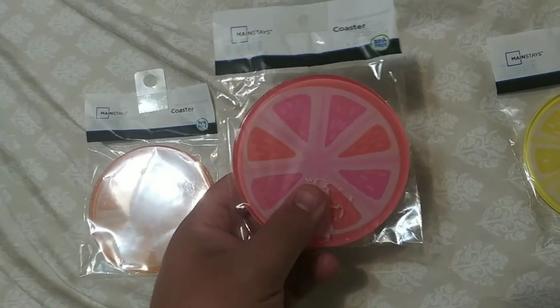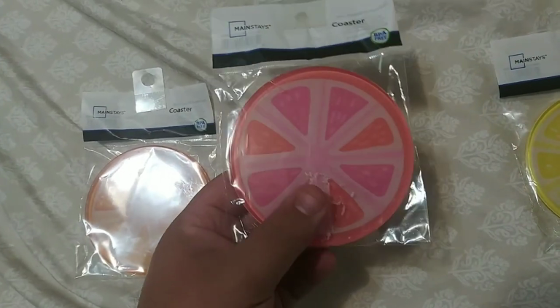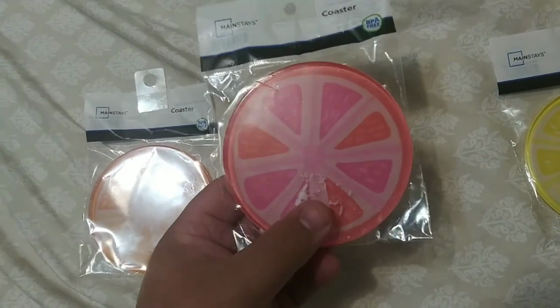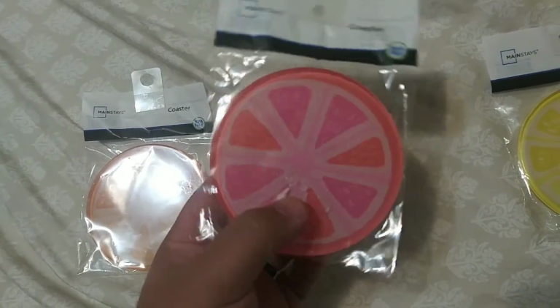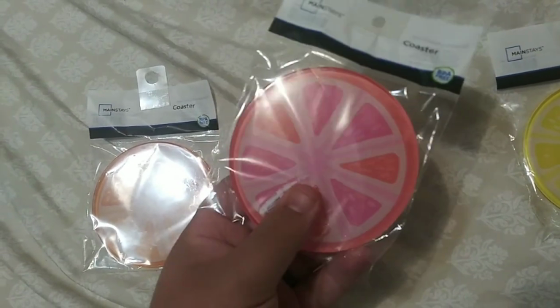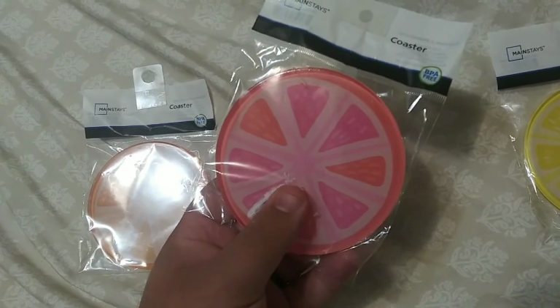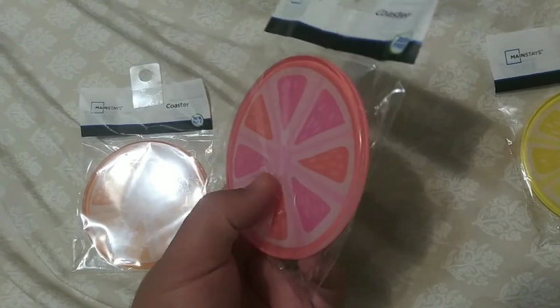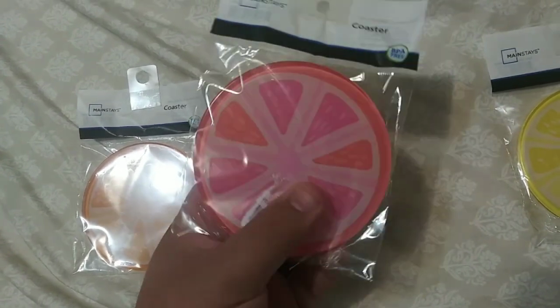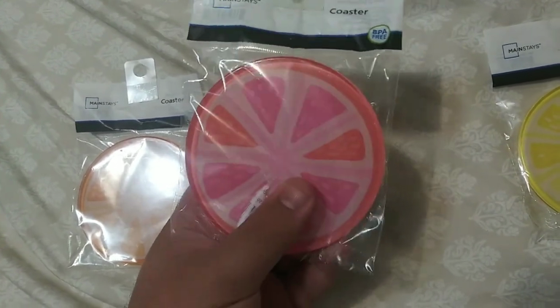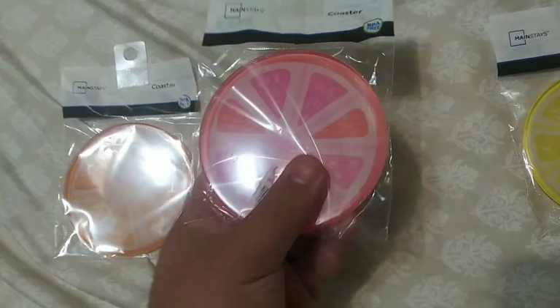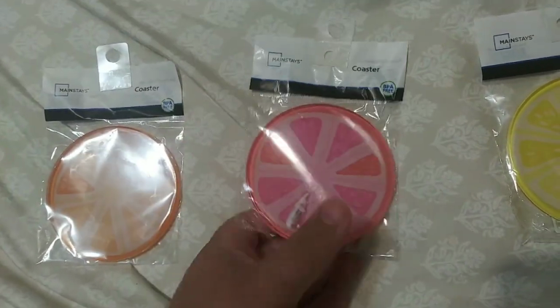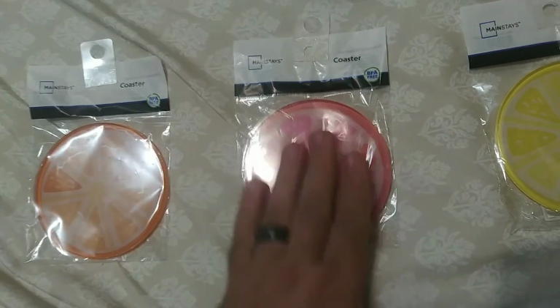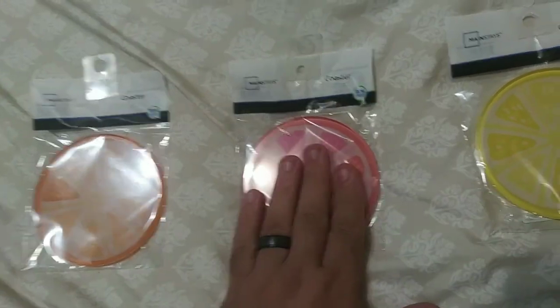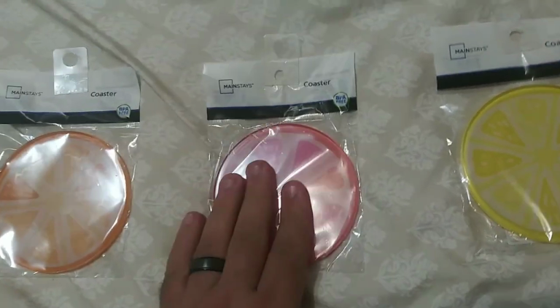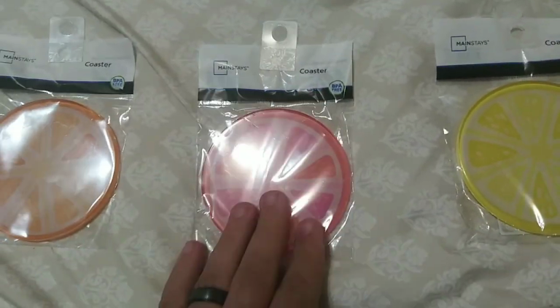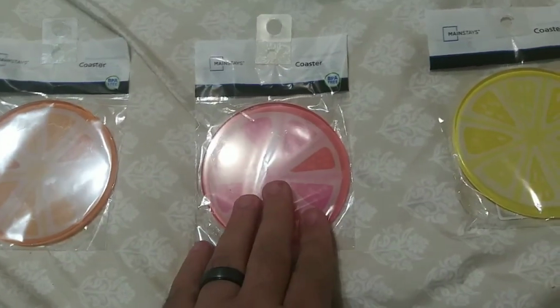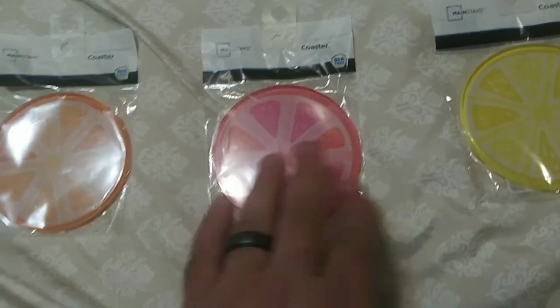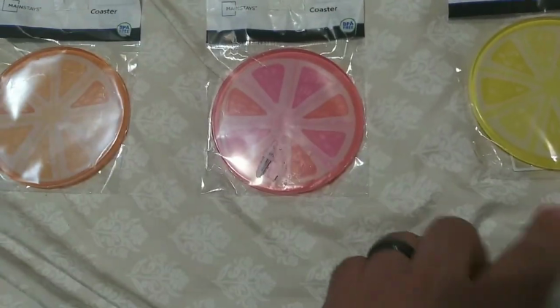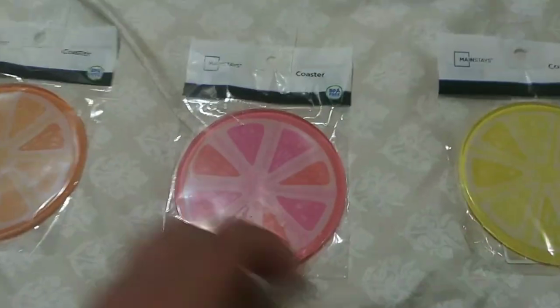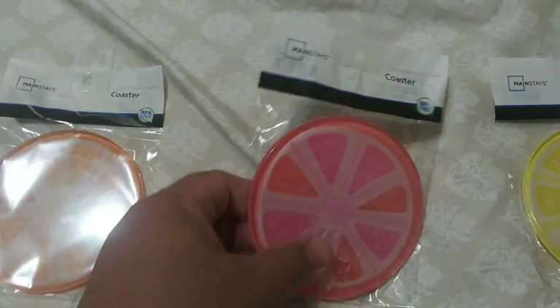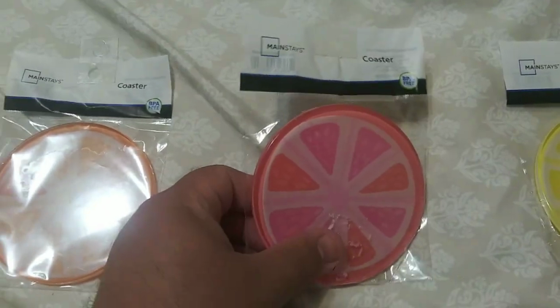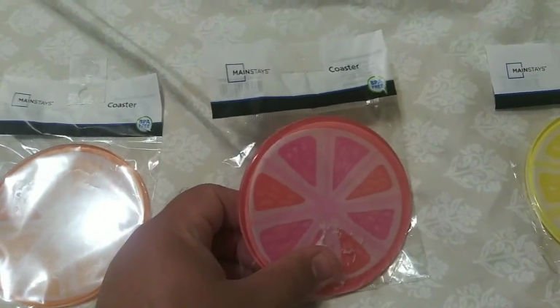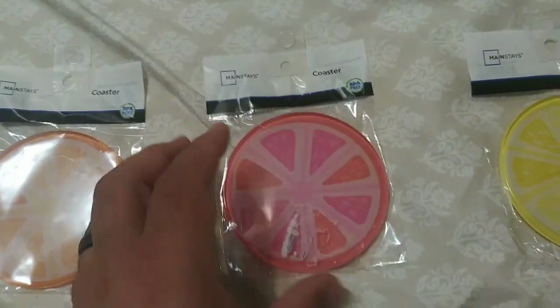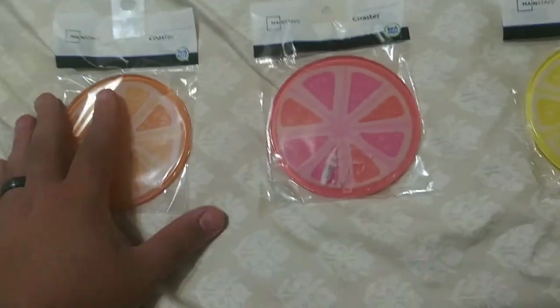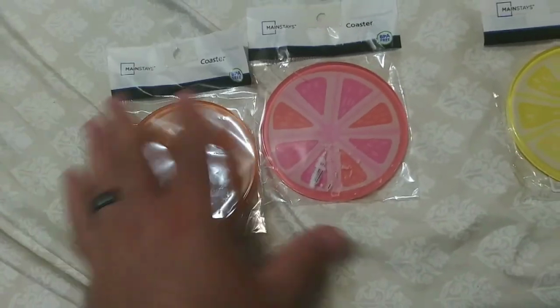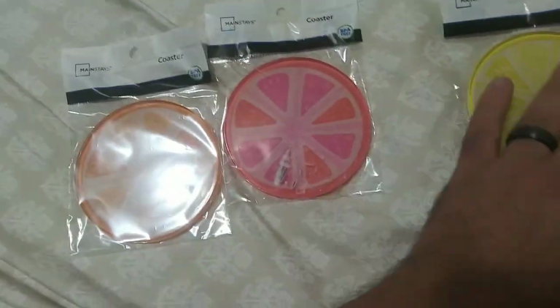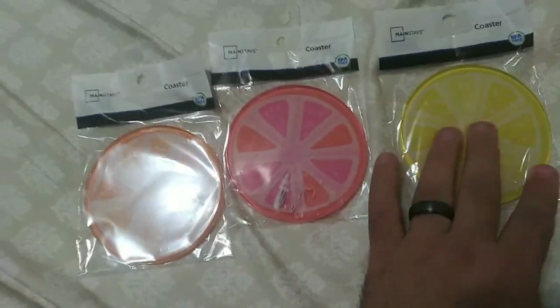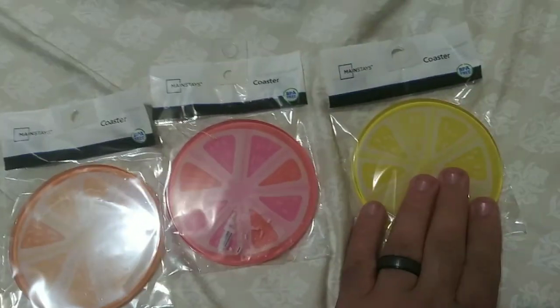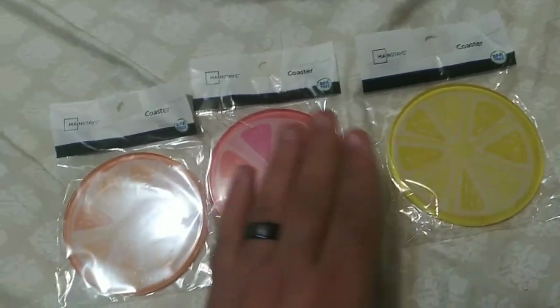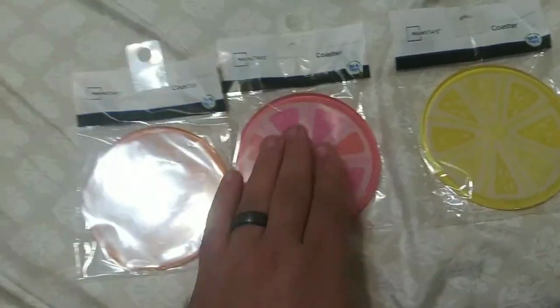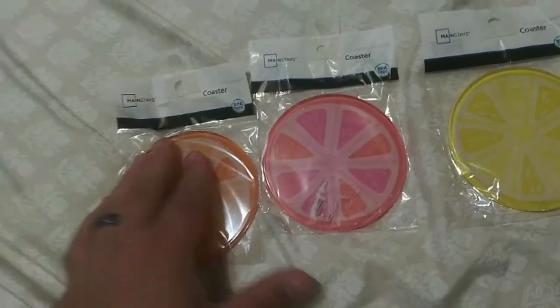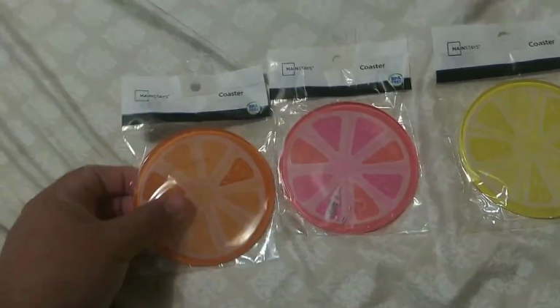And the white-pink one is for the wife, just because some of her juices are pink flavored. So you can tell them apart — this one's mine, the wife's, and daughter's.